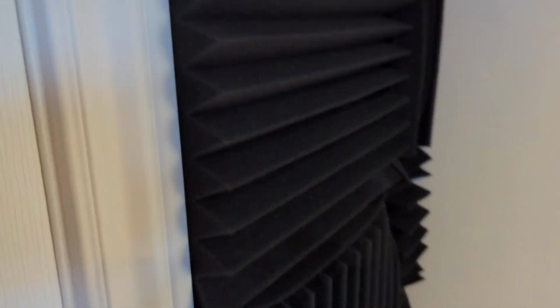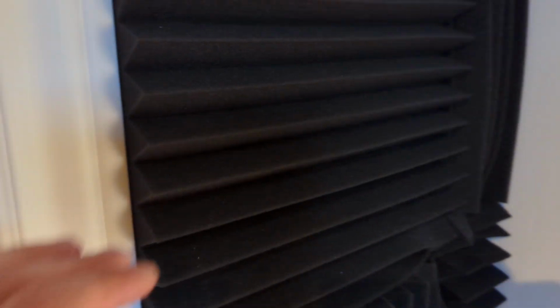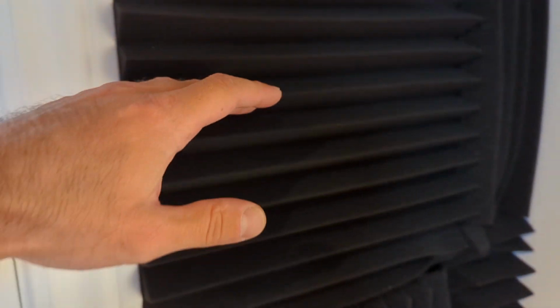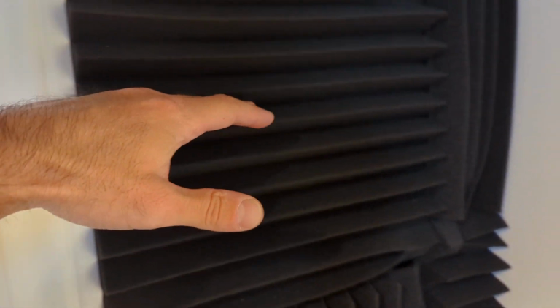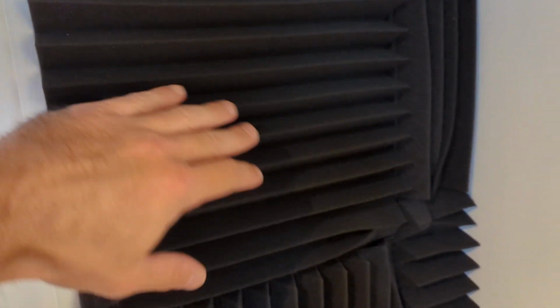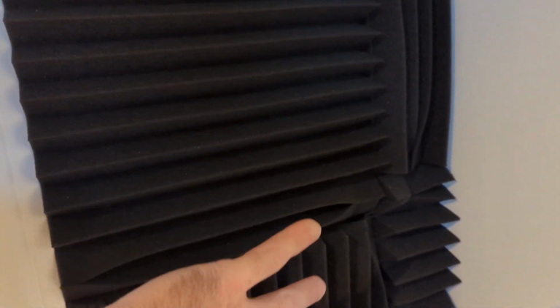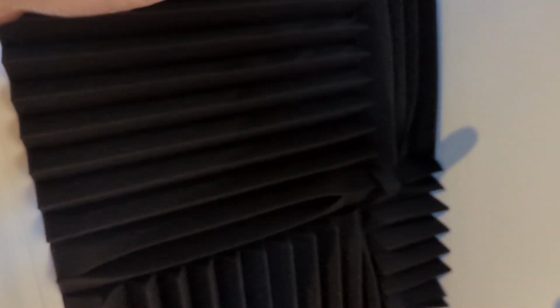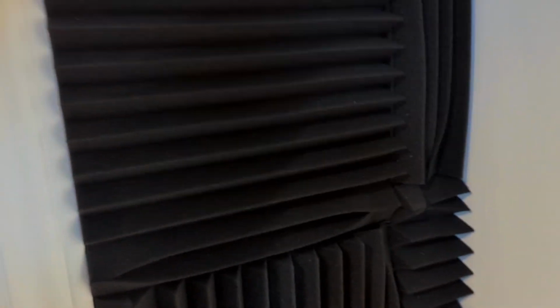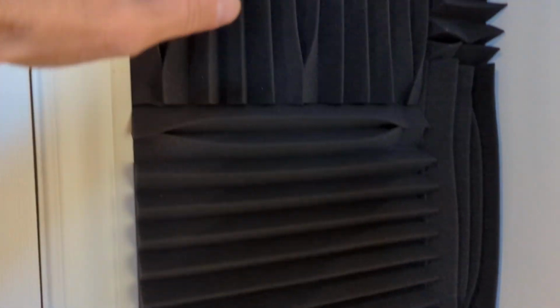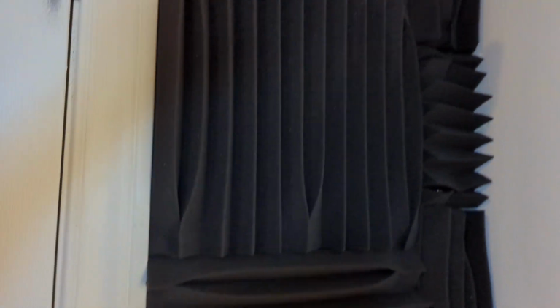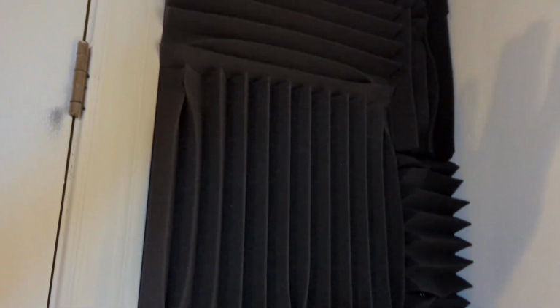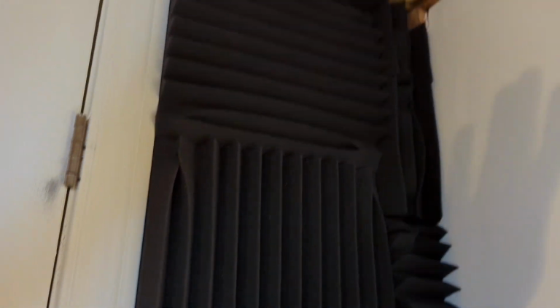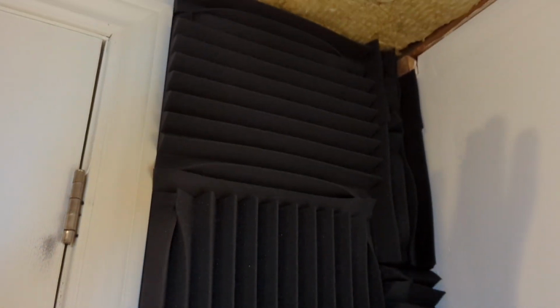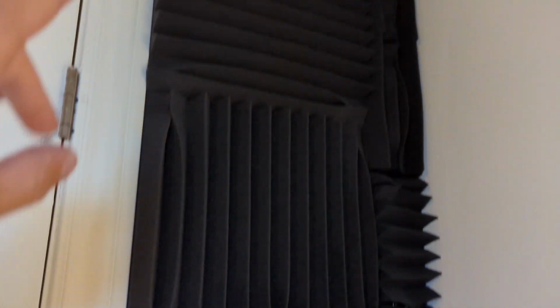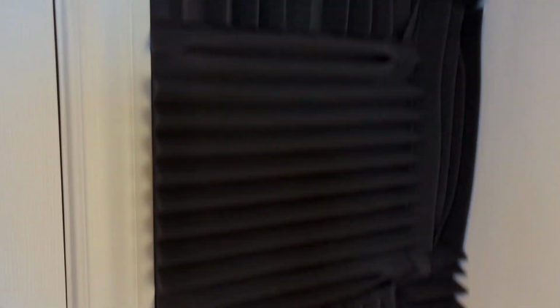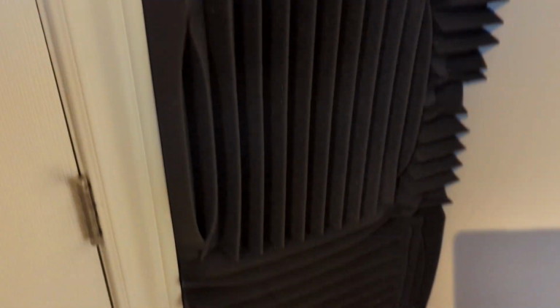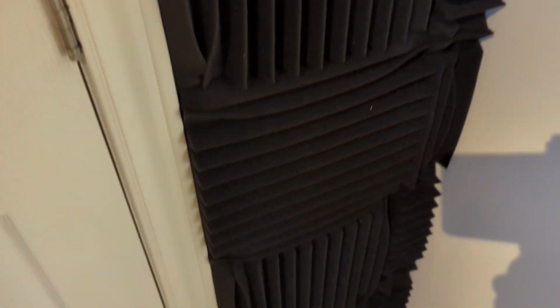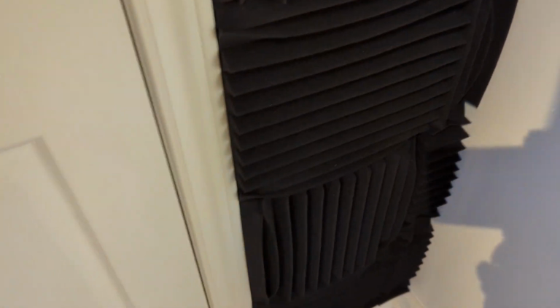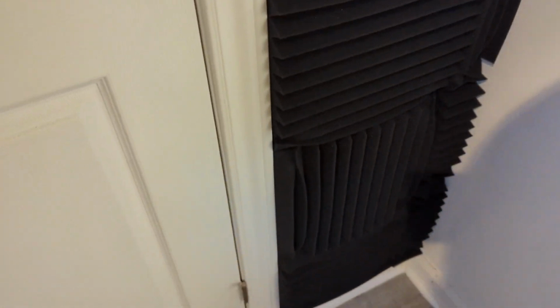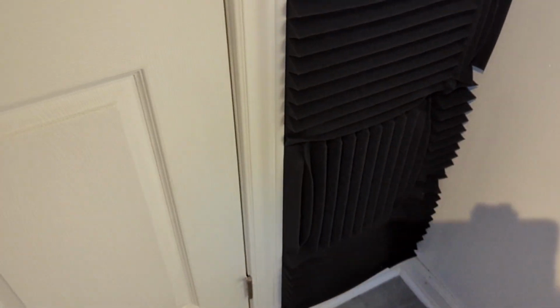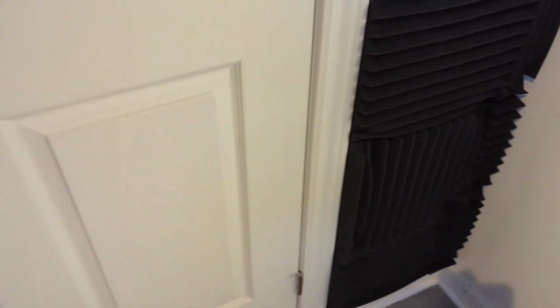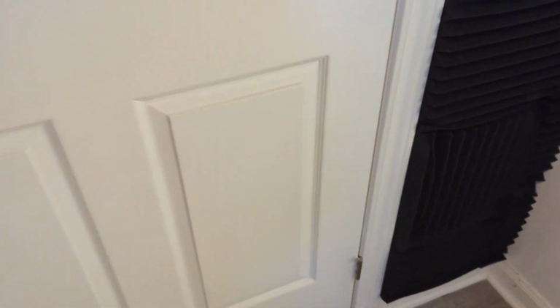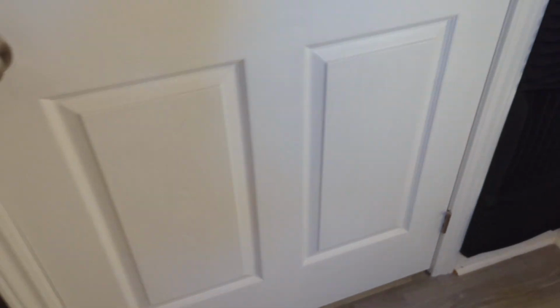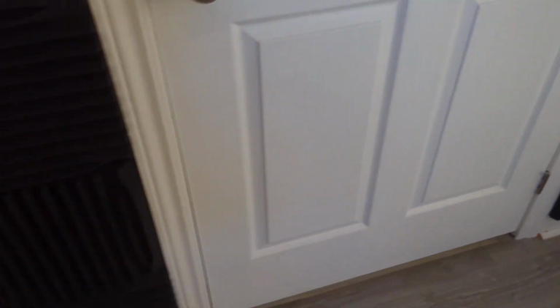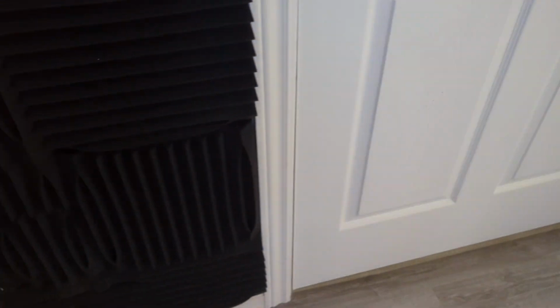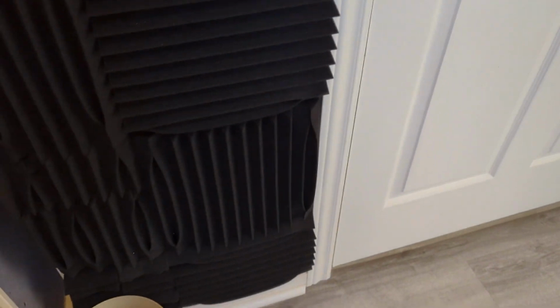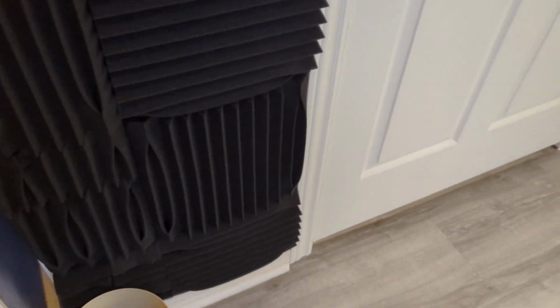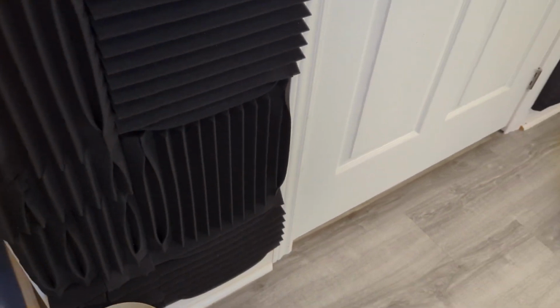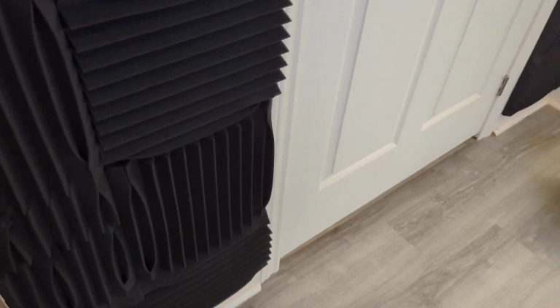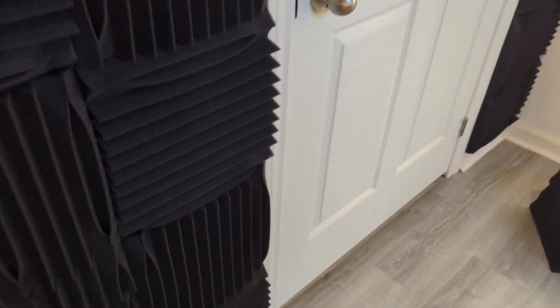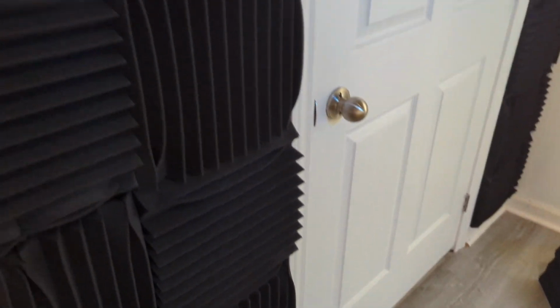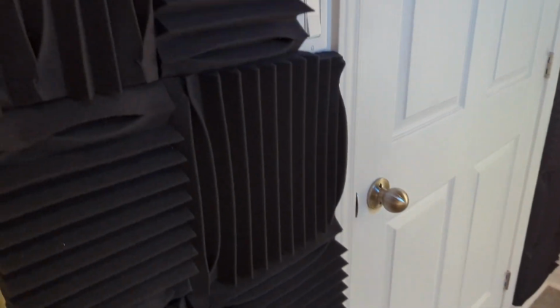I went horizontal and vertical just to switch up the pattern, and I did that from top to bottom. I also did this side as well — both sides of the door.